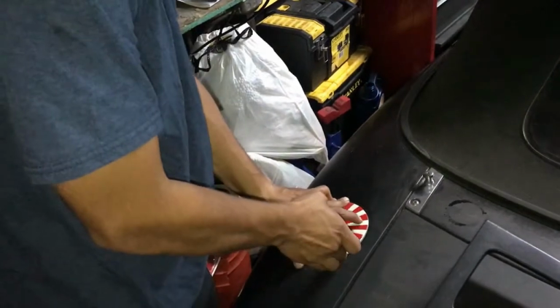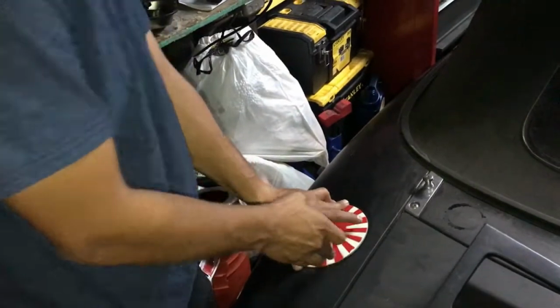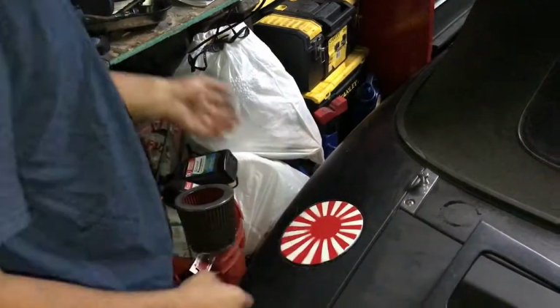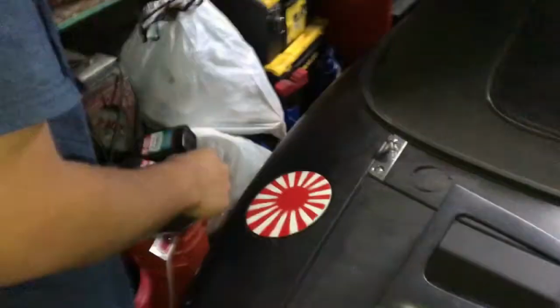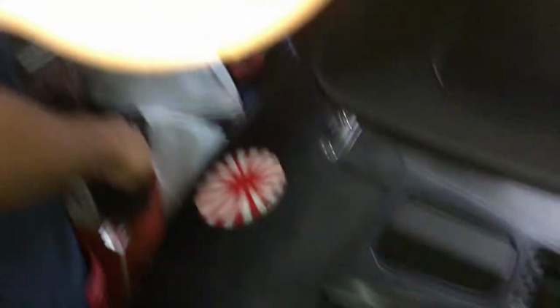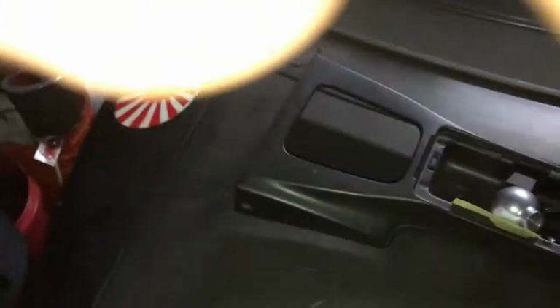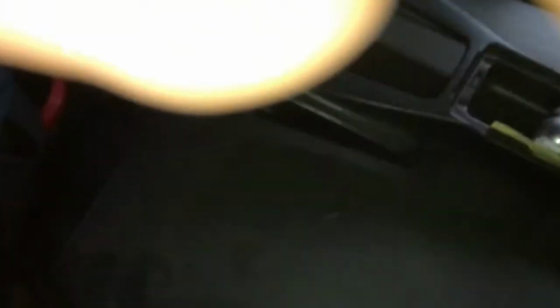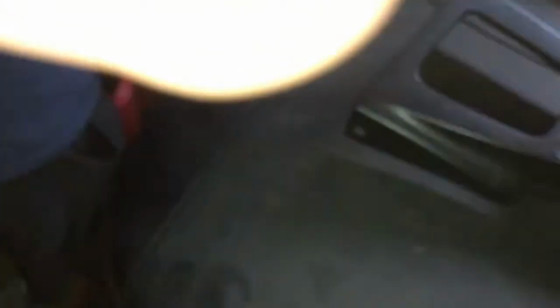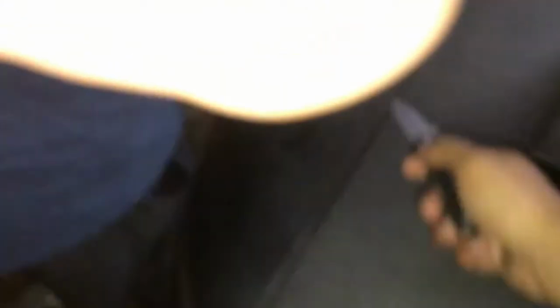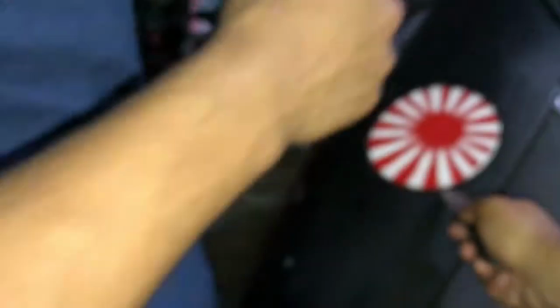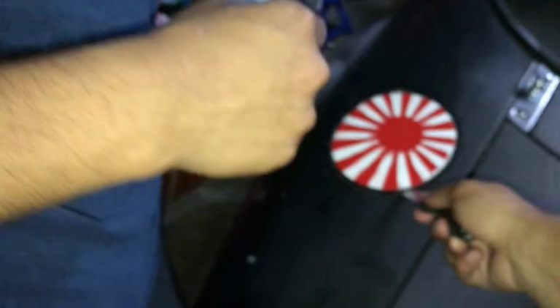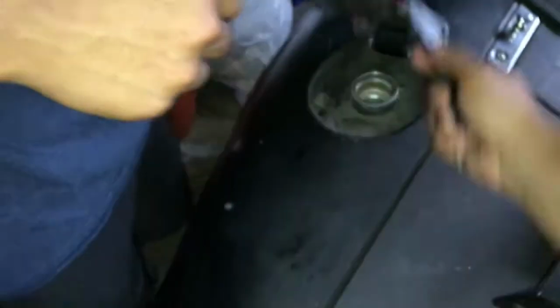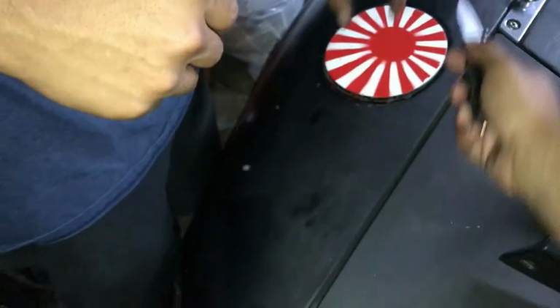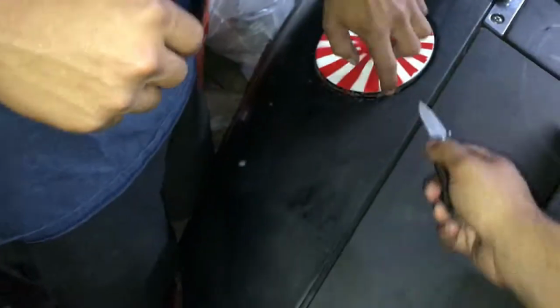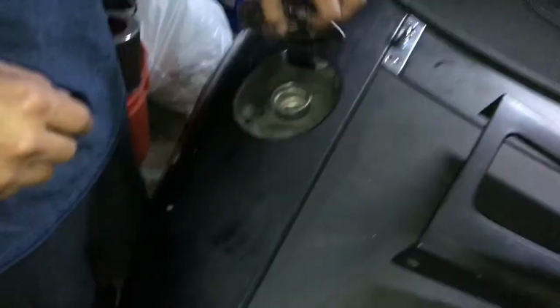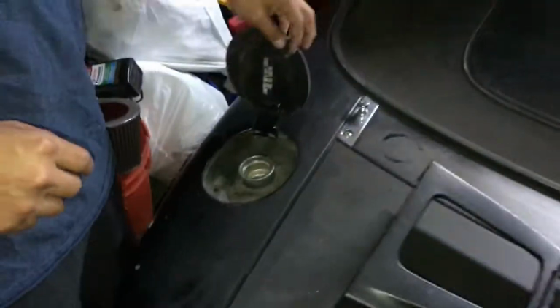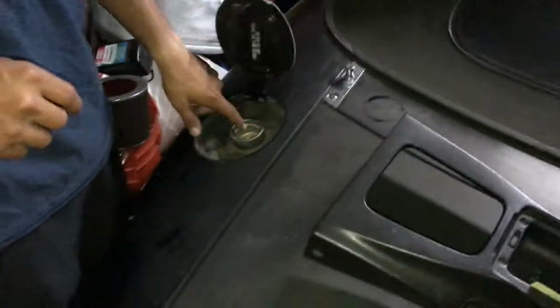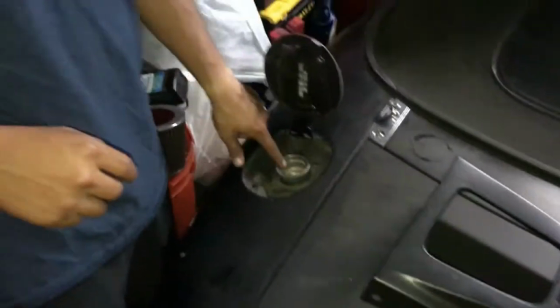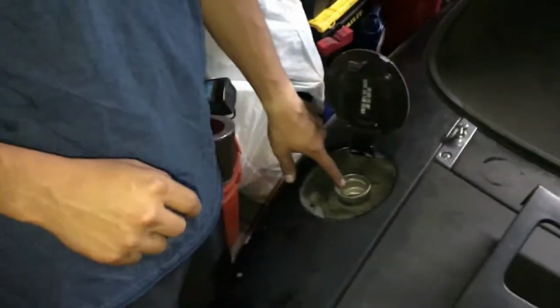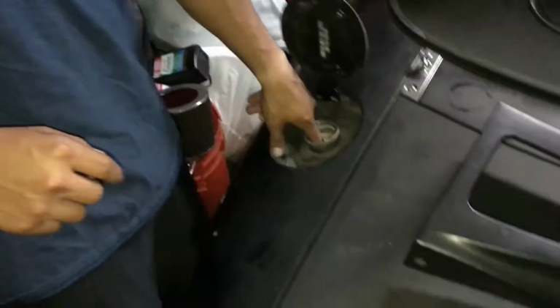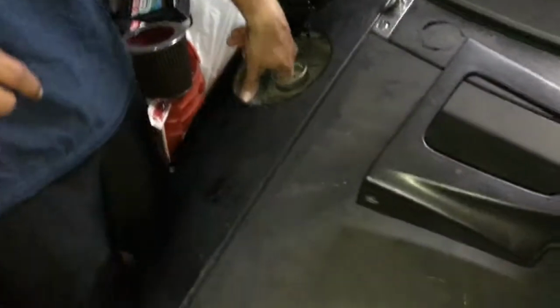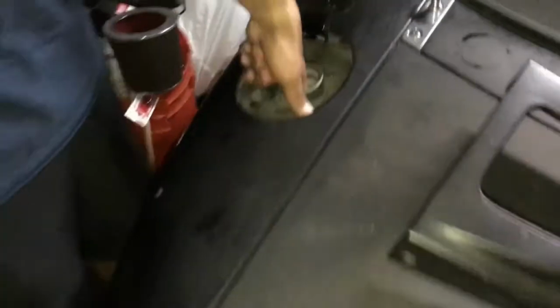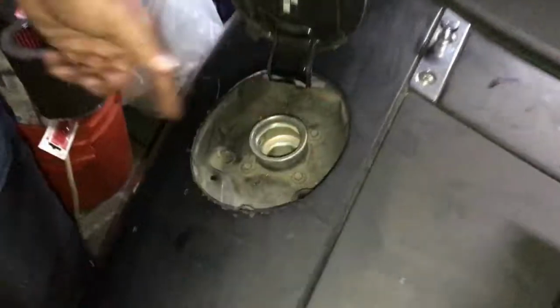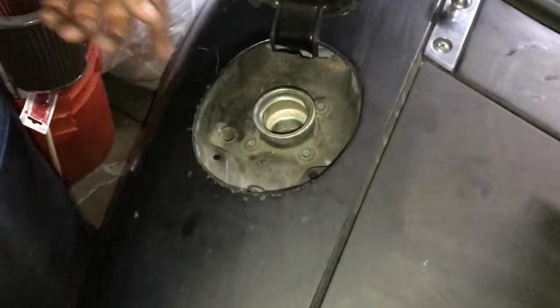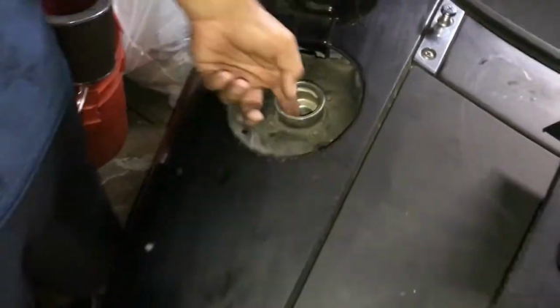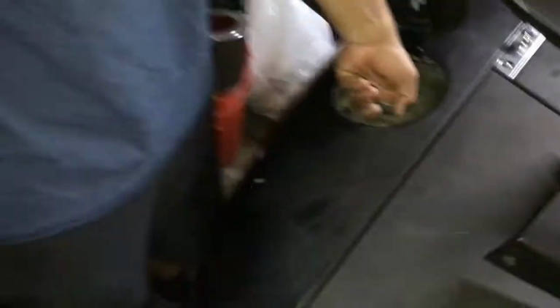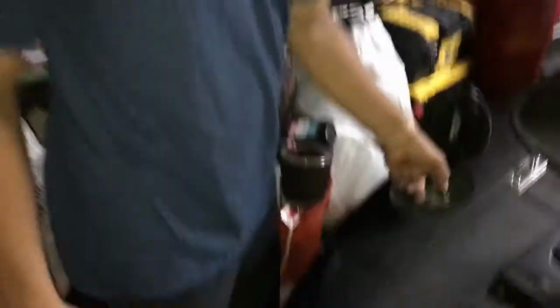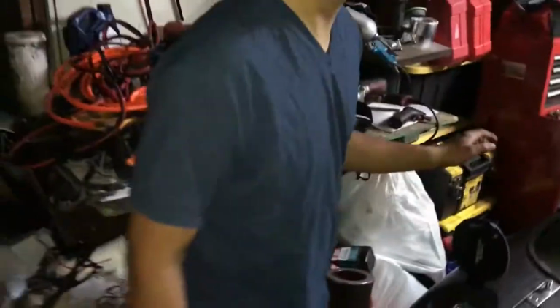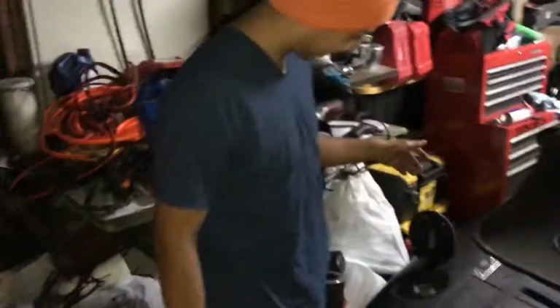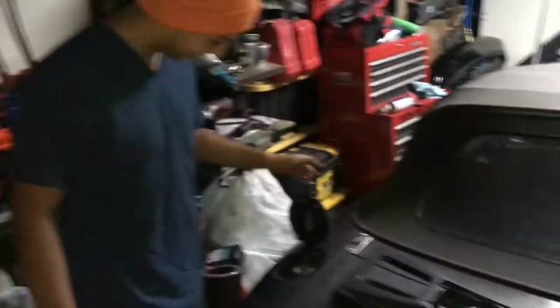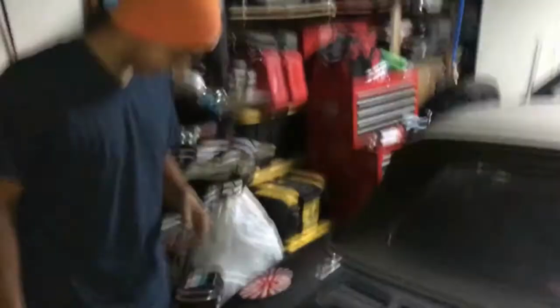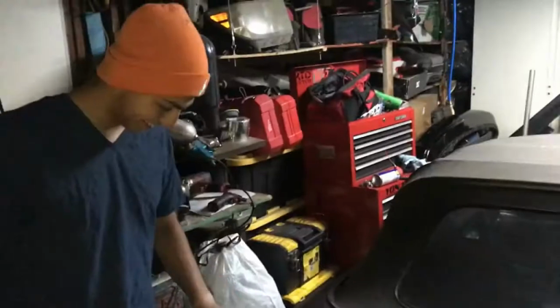Do you have any keys? GDM is here. No fucking latch and no cap — it doesn't have a gas cap, look. It doesn't work.